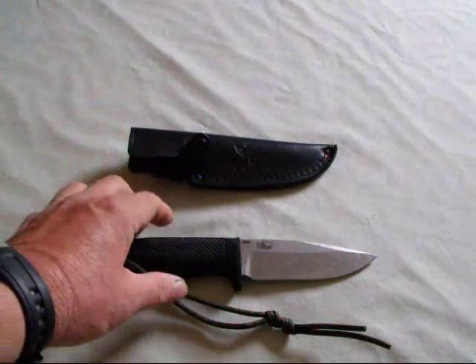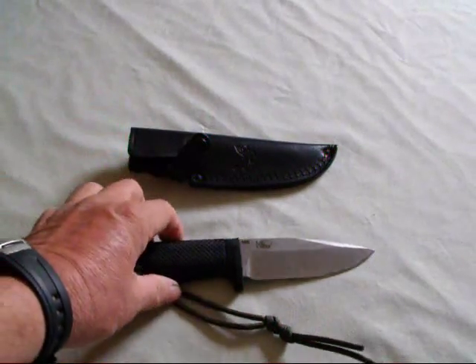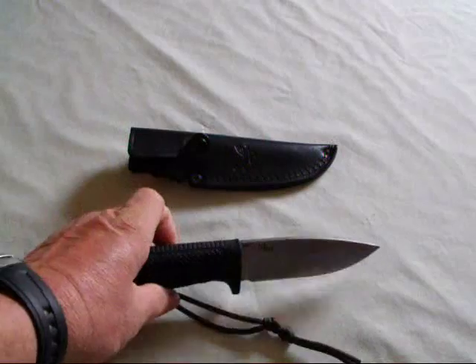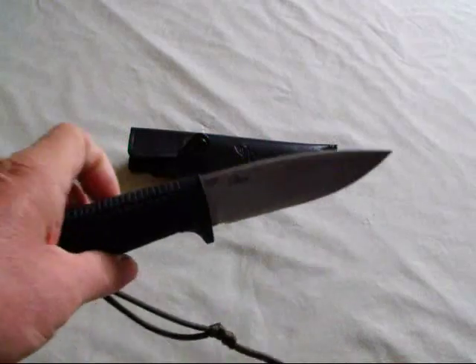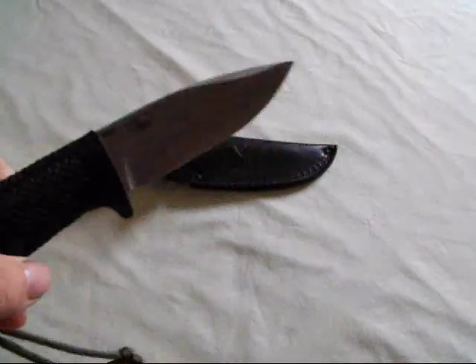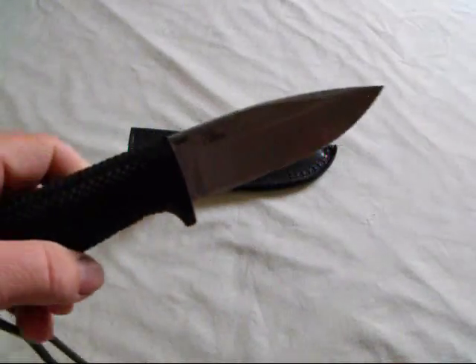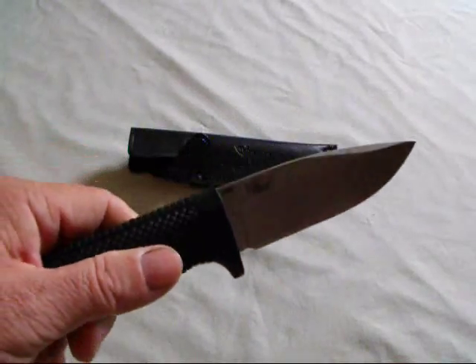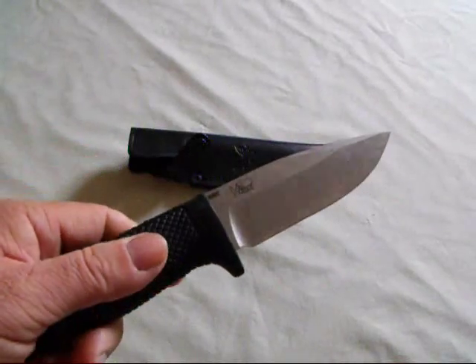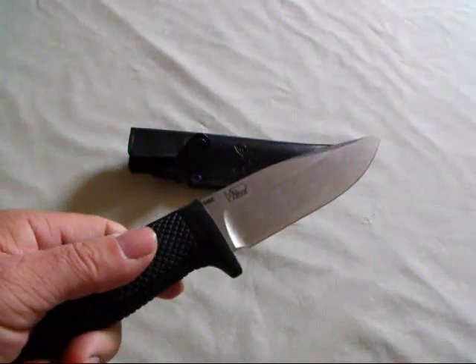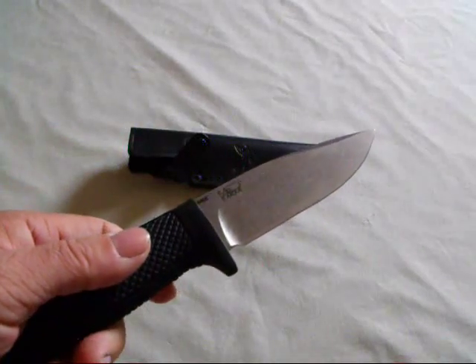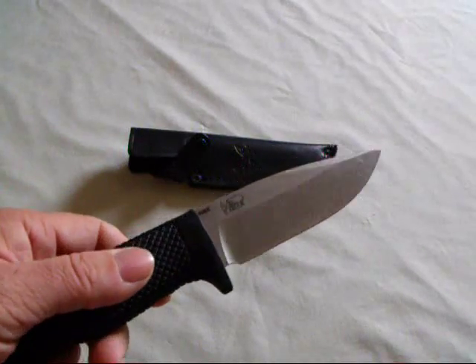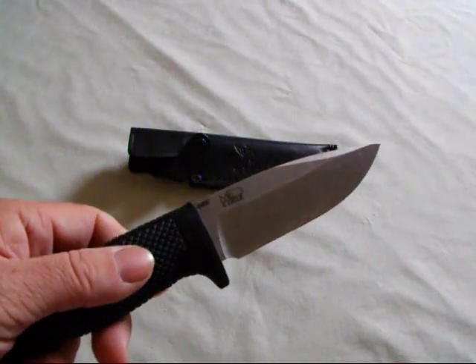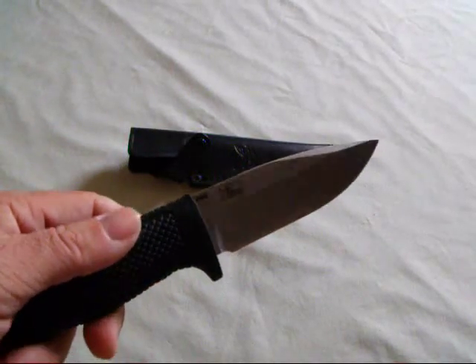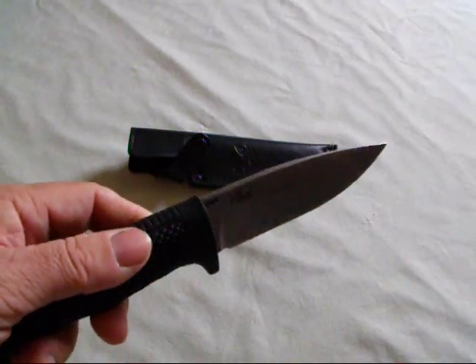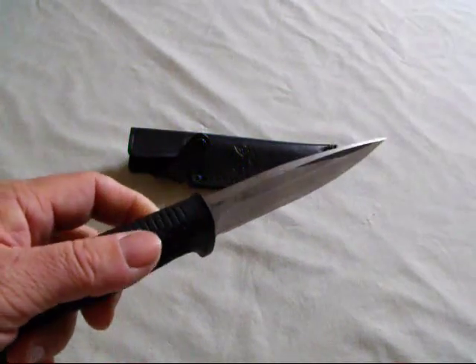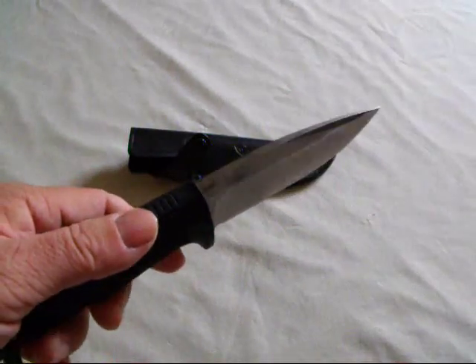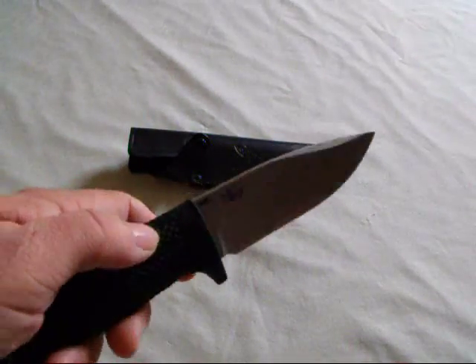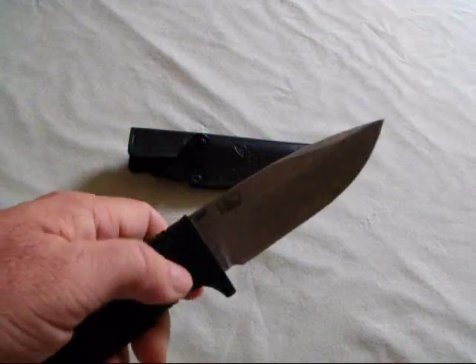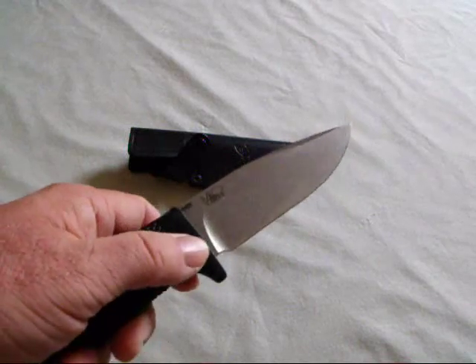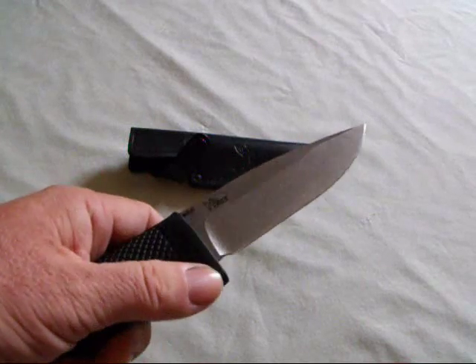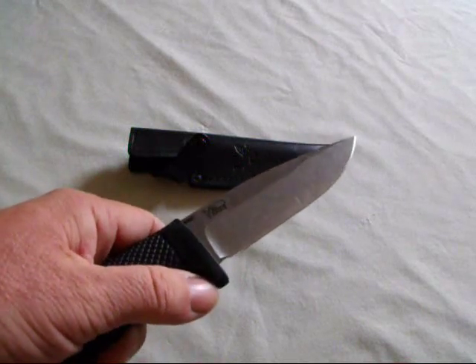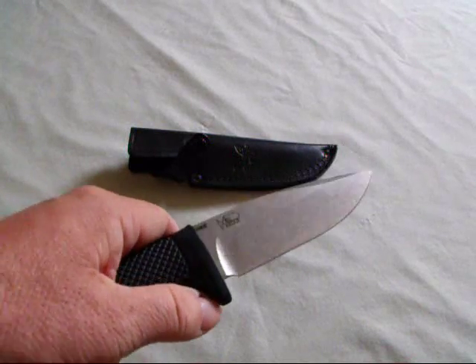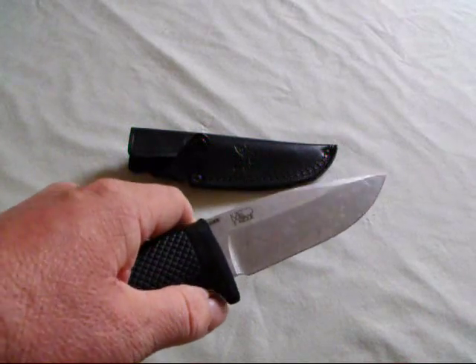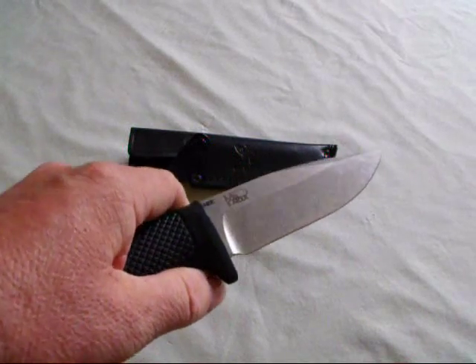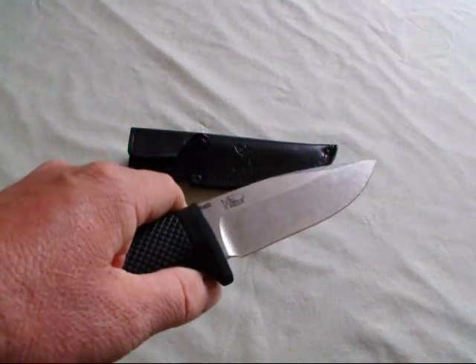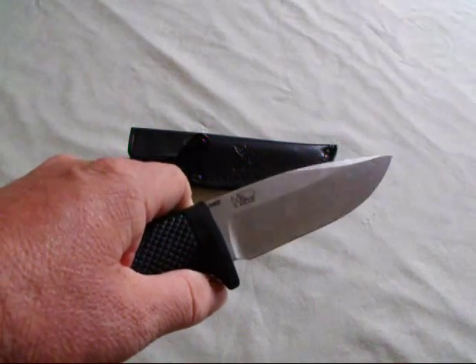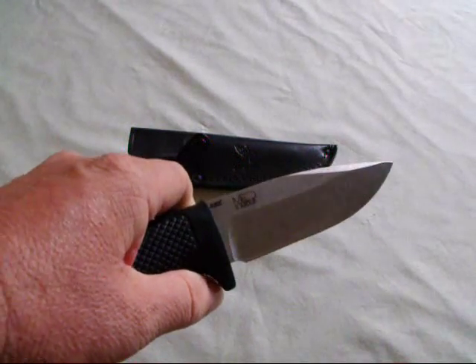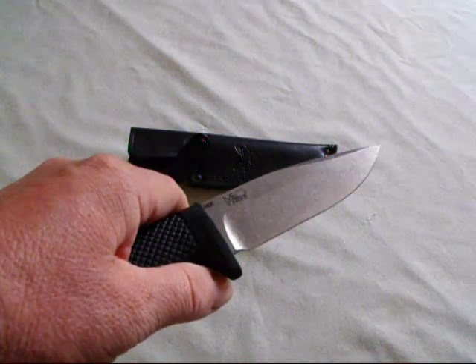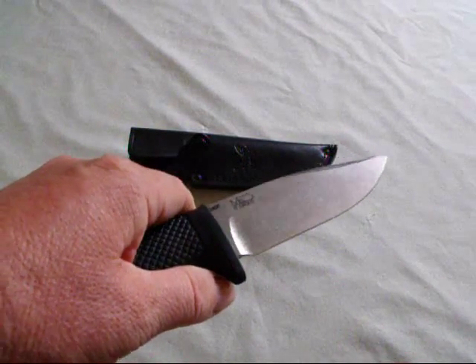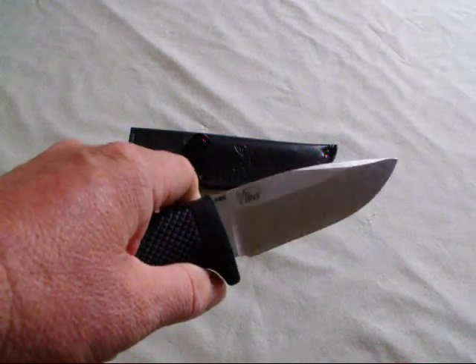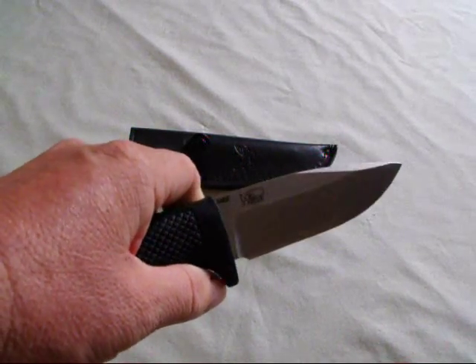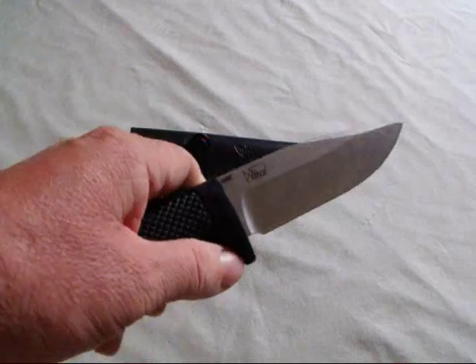For the money — it usually runs between $50 and $60 online — this is an excellent knife. And it is a Benchmade knife, and they have a great warranty too.